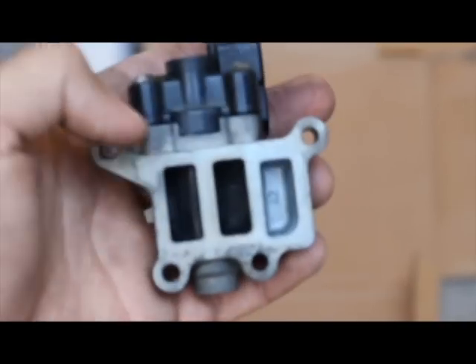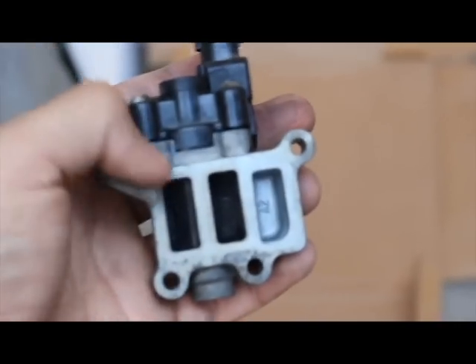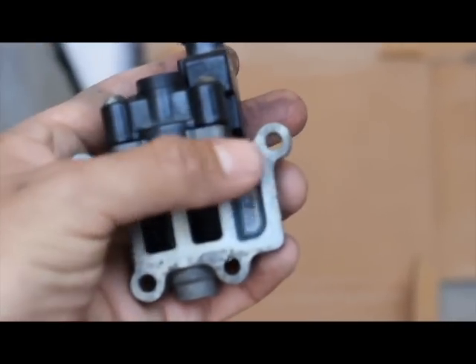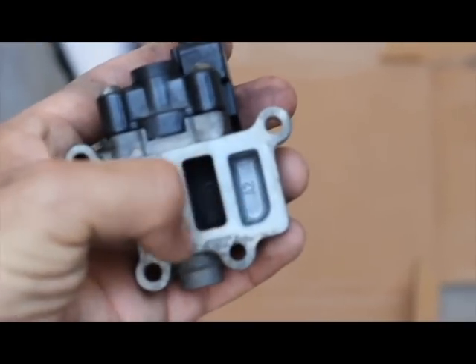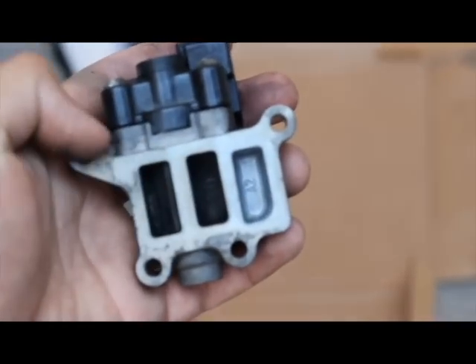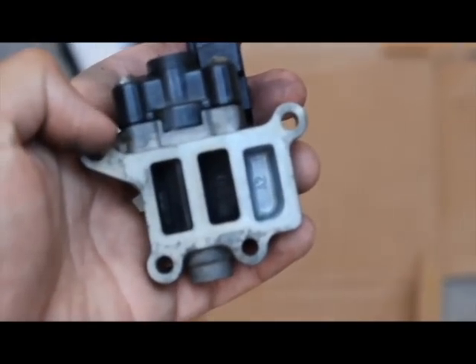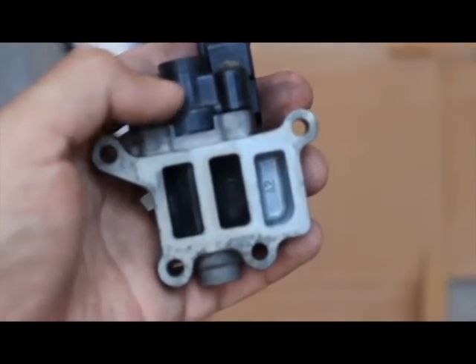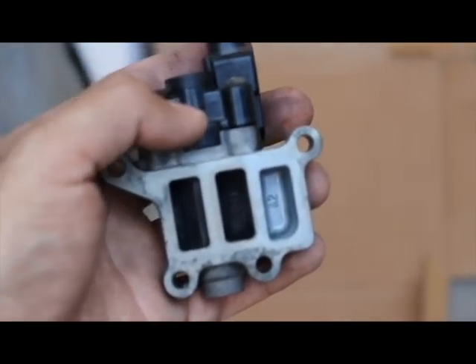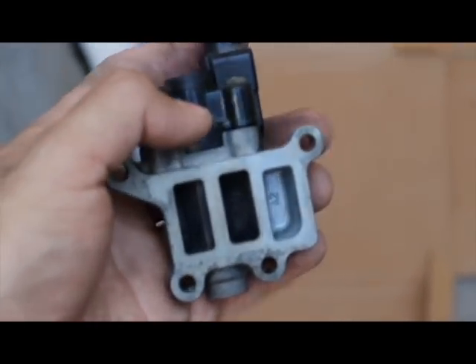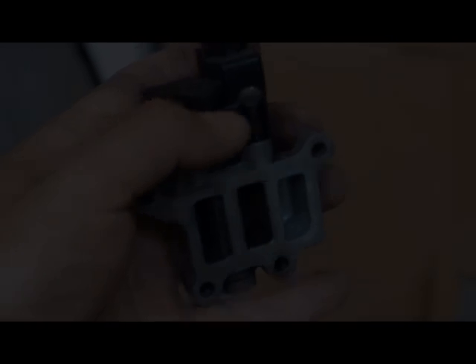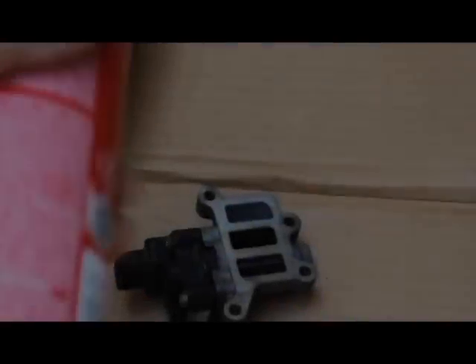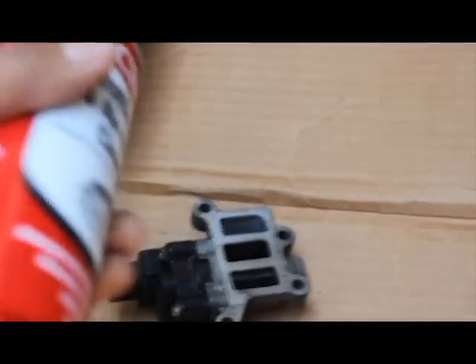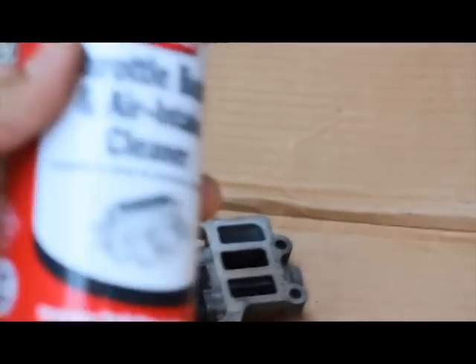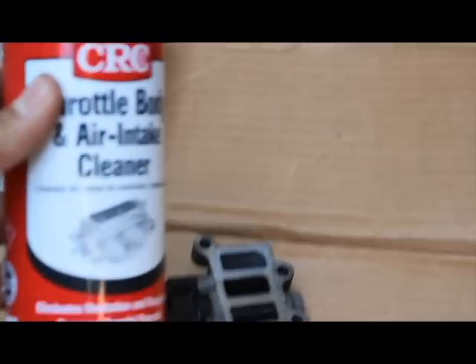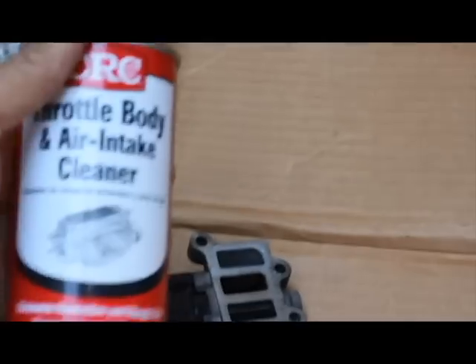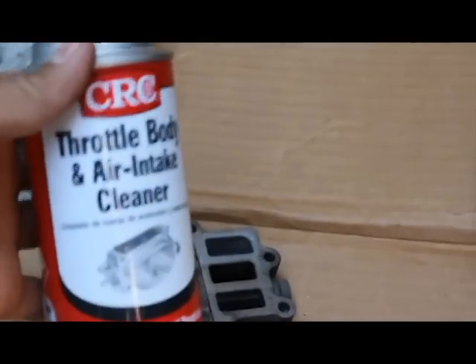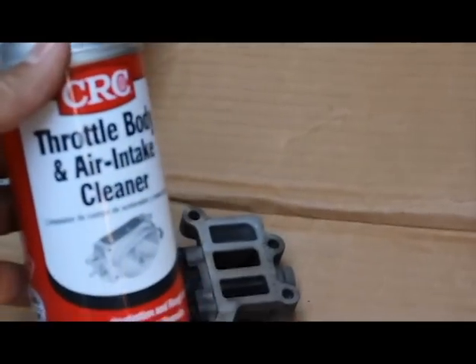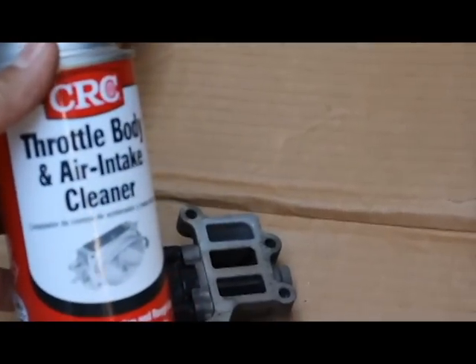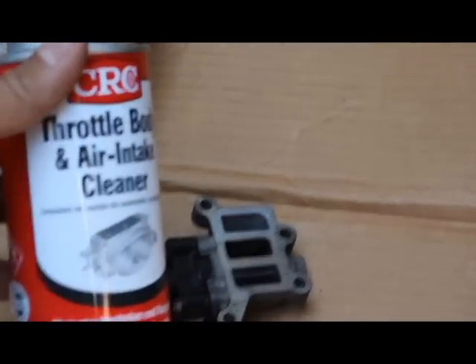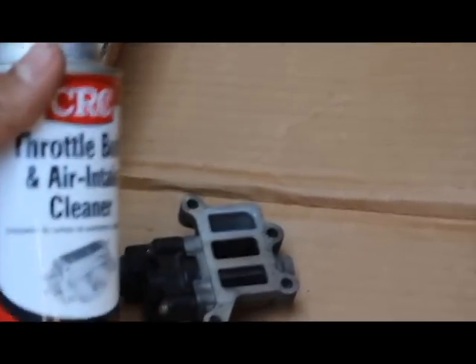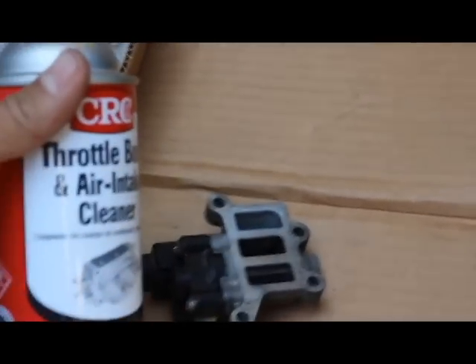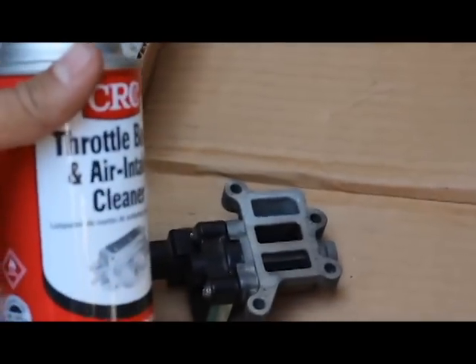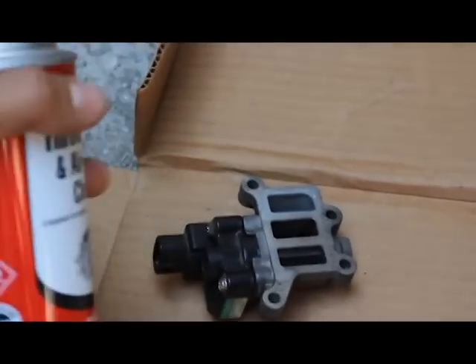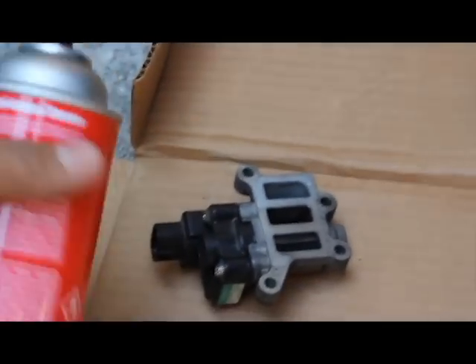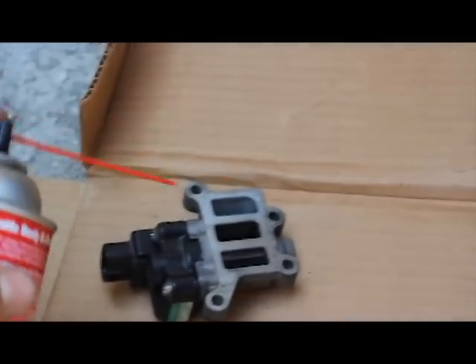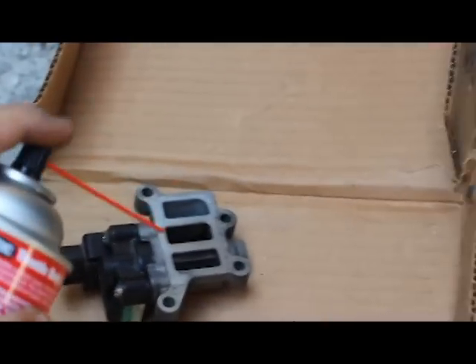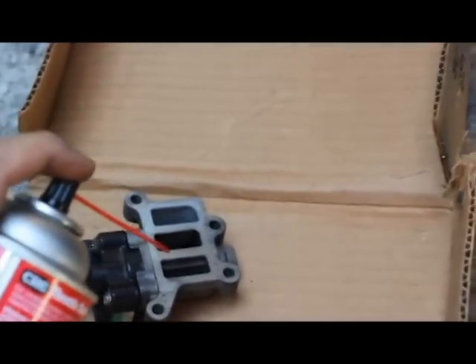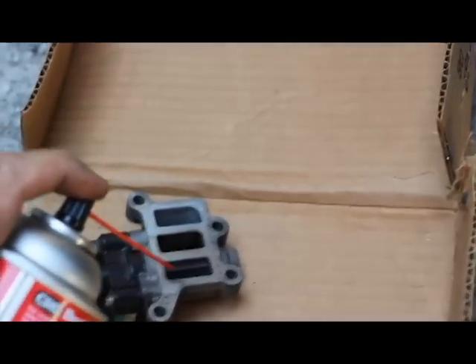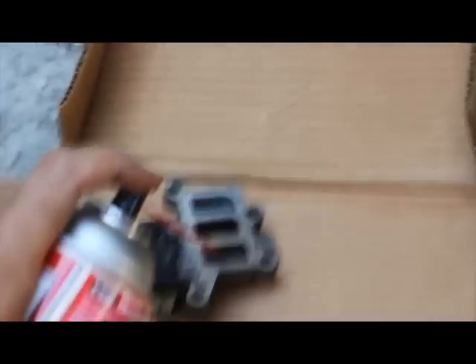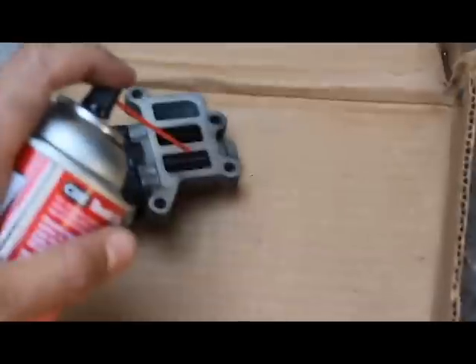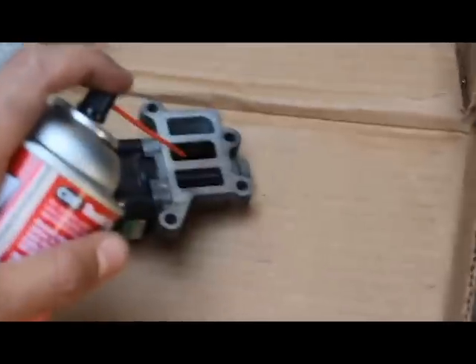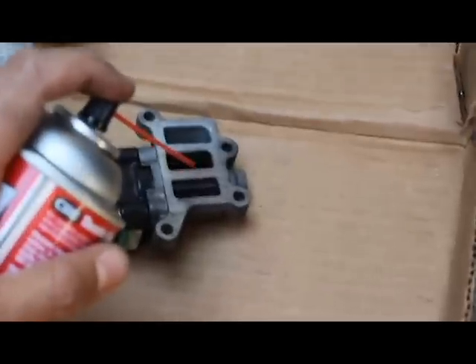There was a gasket right here that you do need to keep and reinstall. We are going to be using throttle body and air intake cleaner. I heard you can use brake cleaner too, but I went to the store and they gave me this and said it would be better.